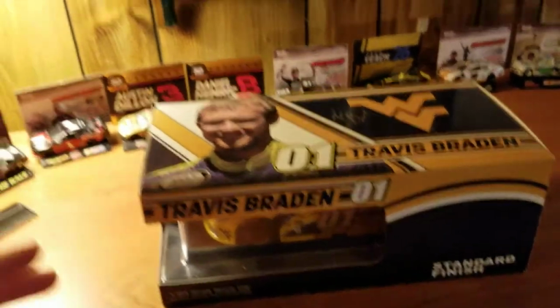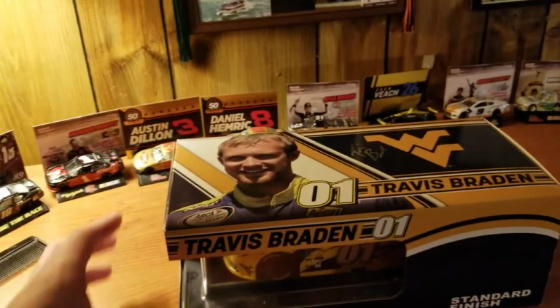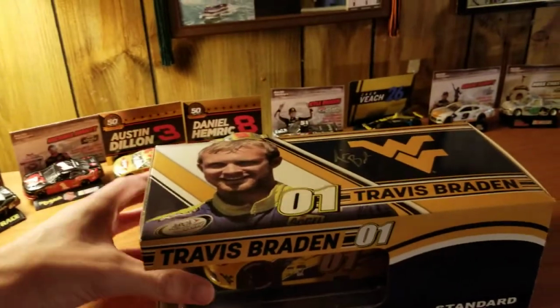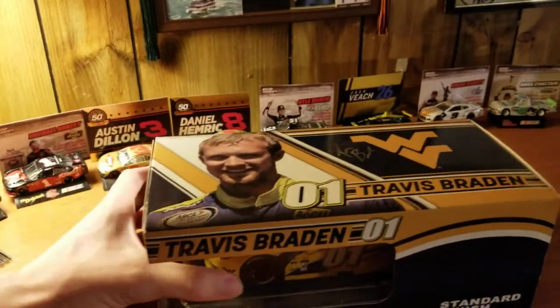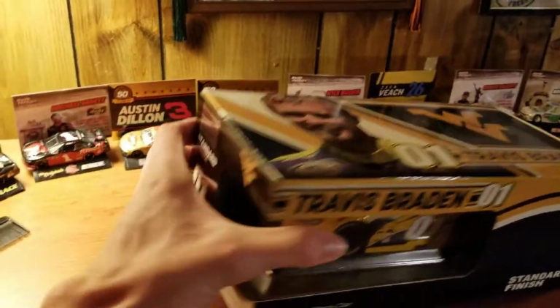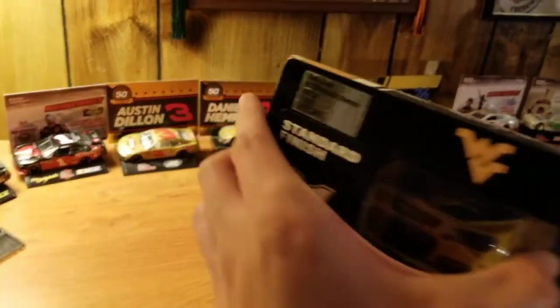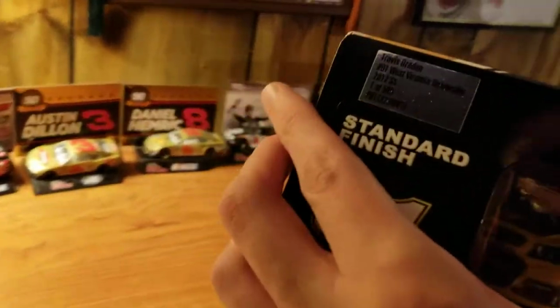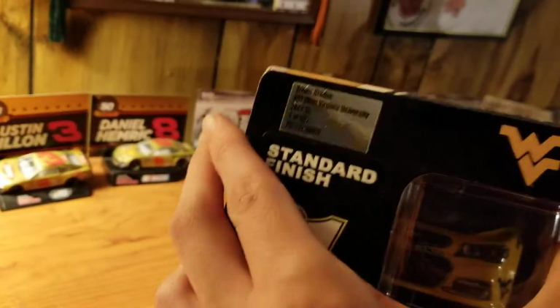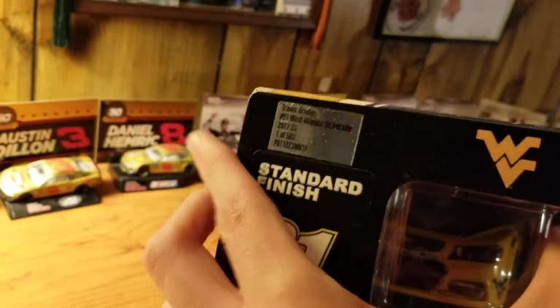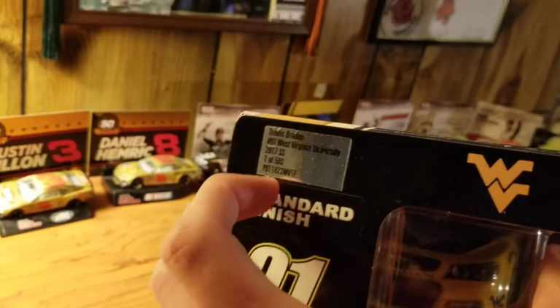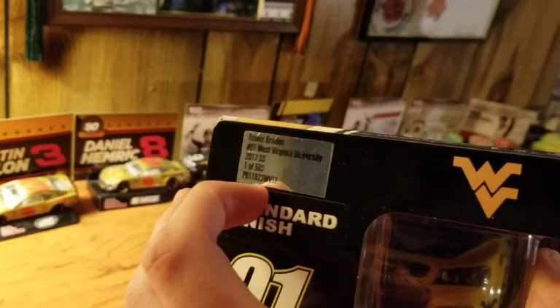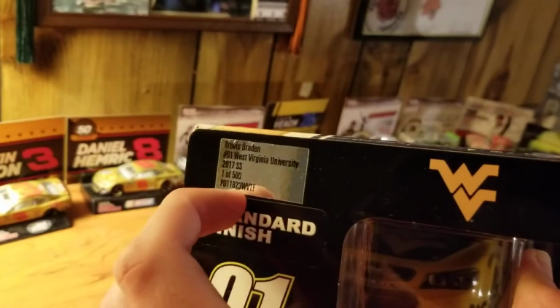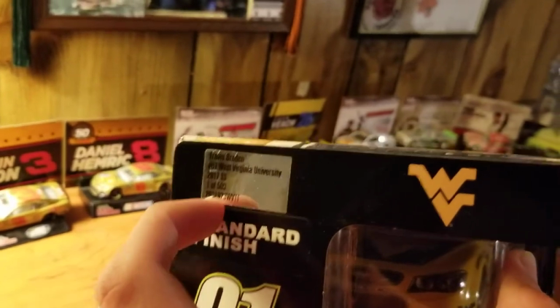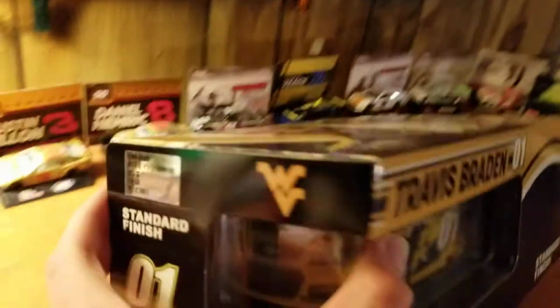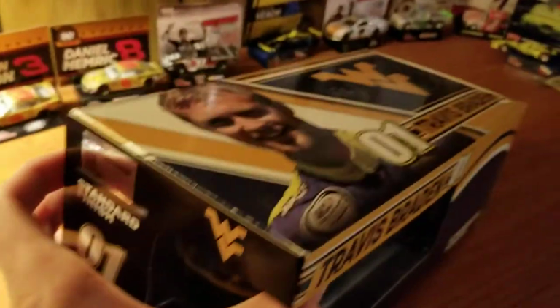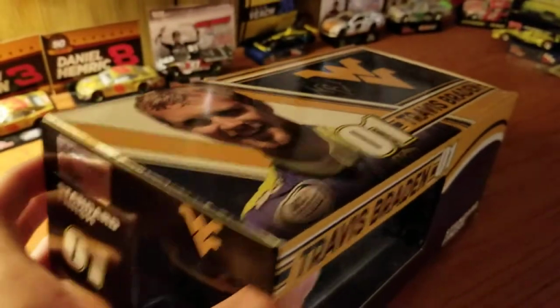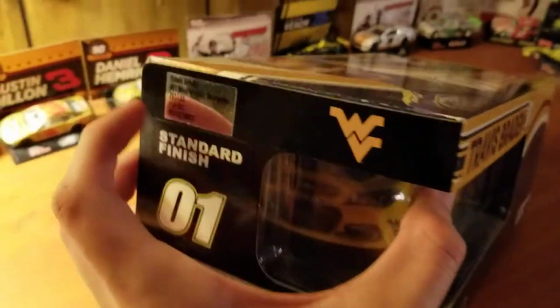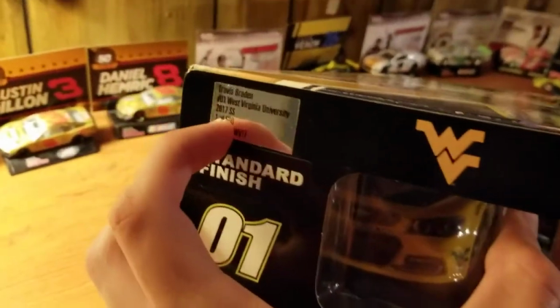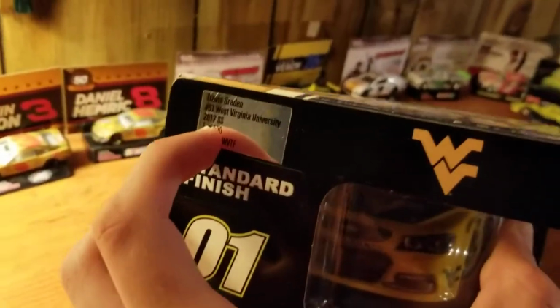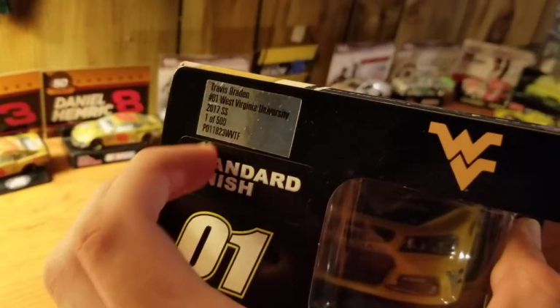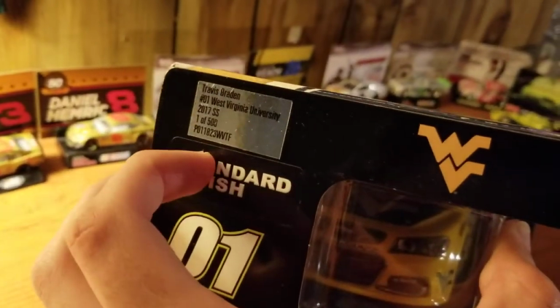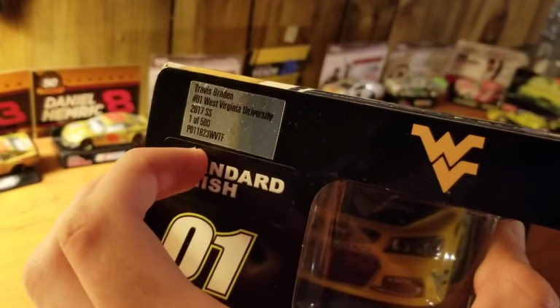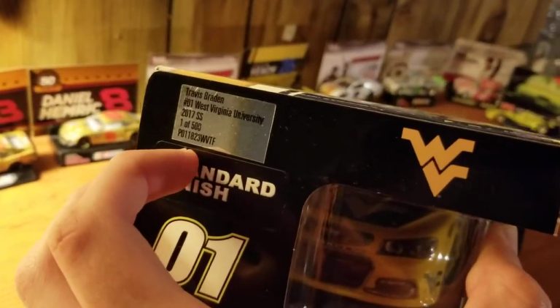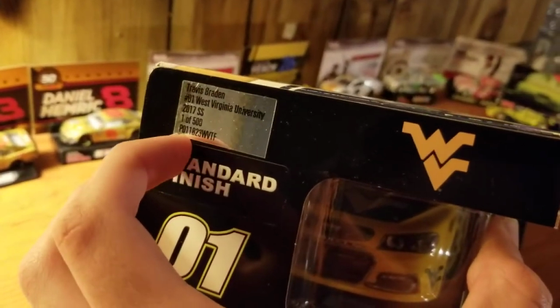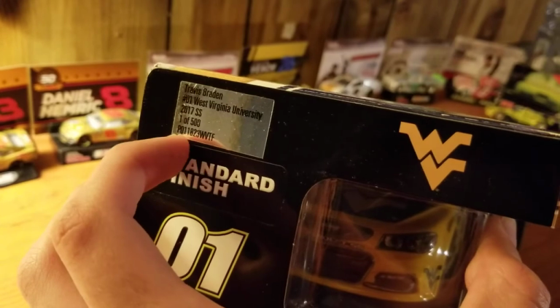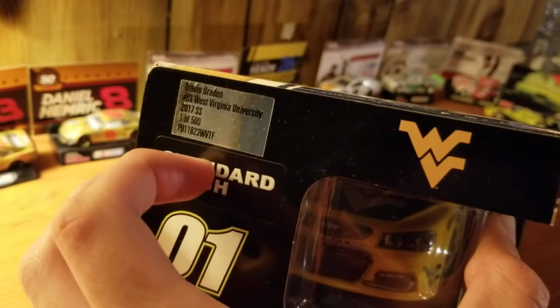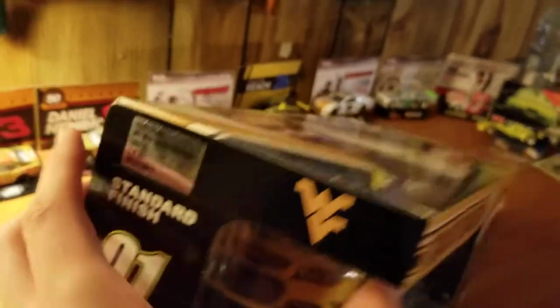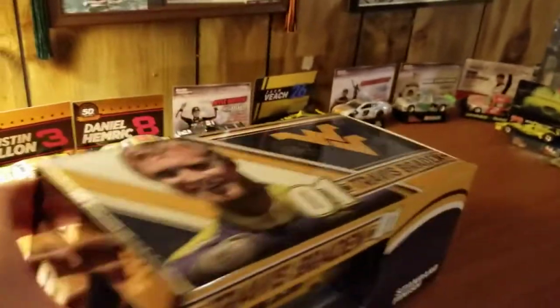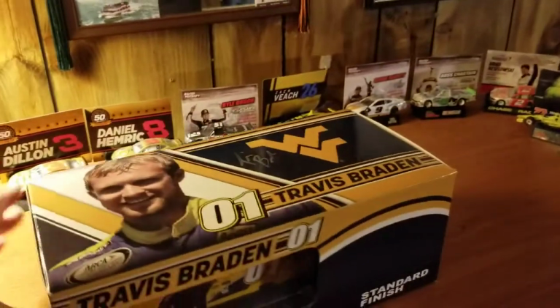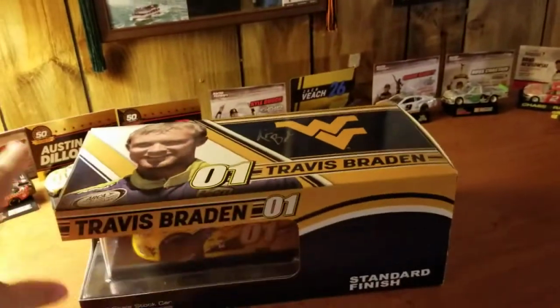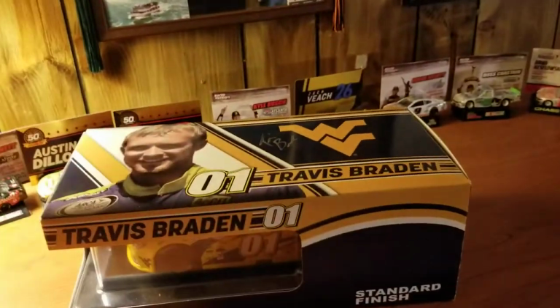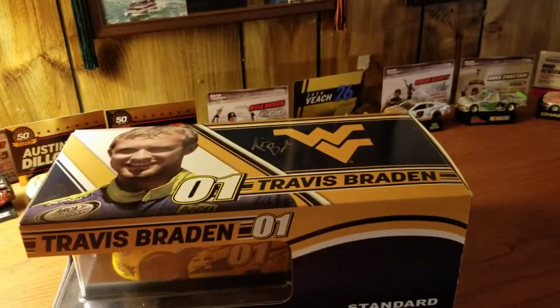This is Travis Braden's 2017 promotional car, the West Virginia University one — one of 500. So it's pretty cool.